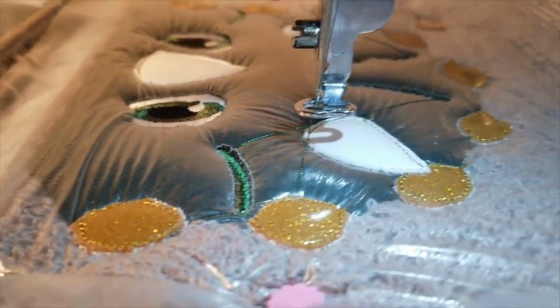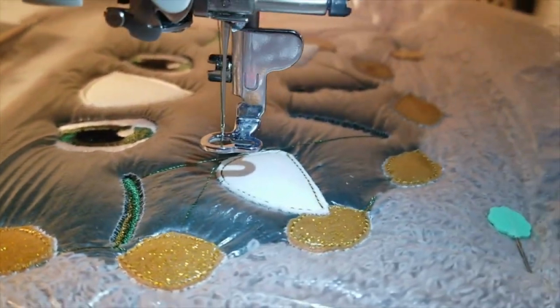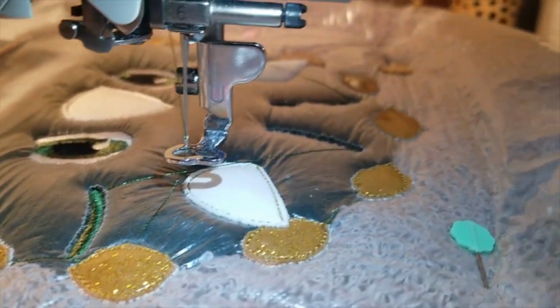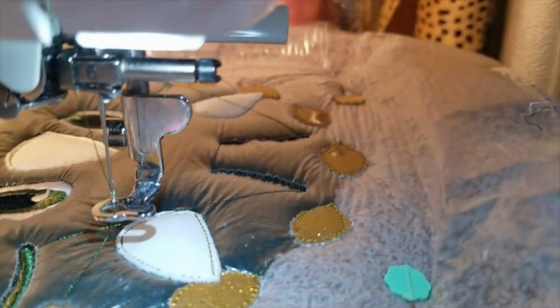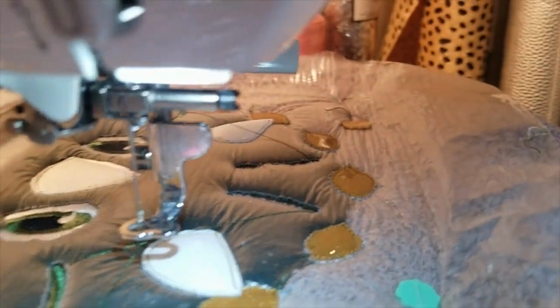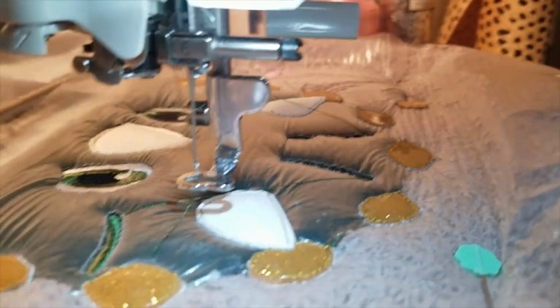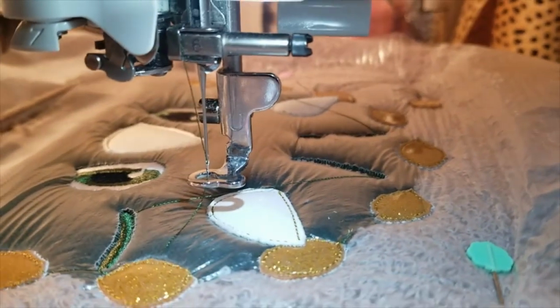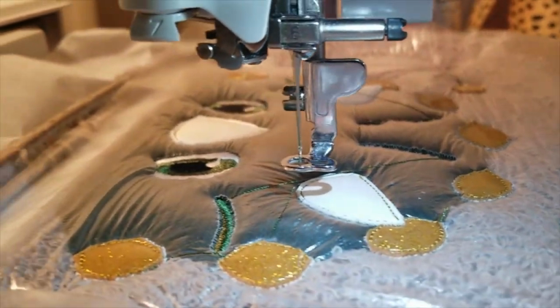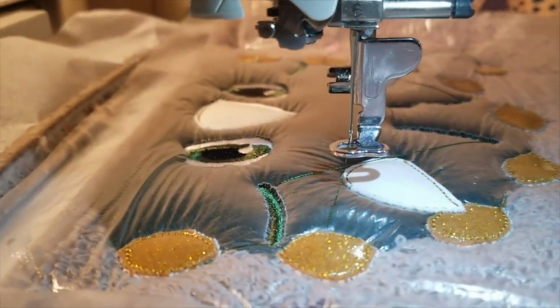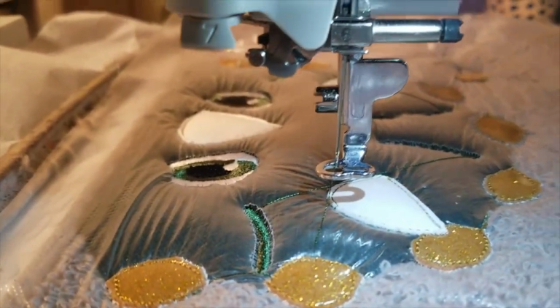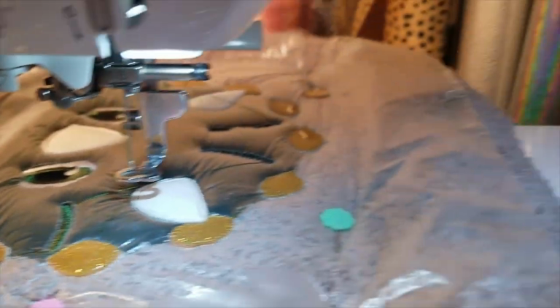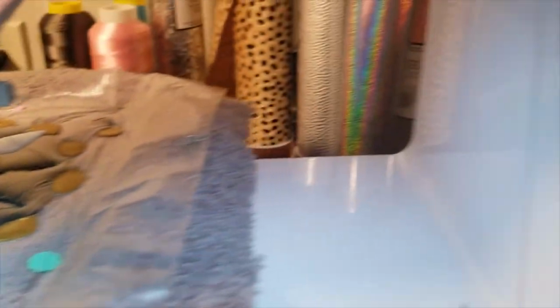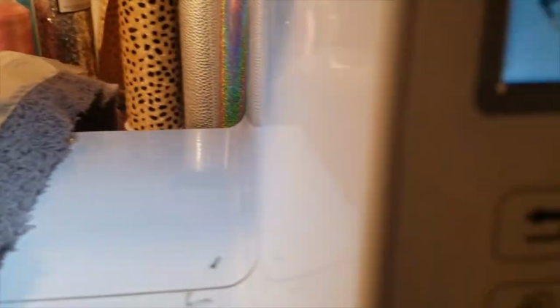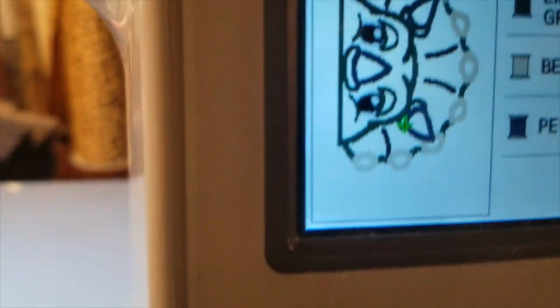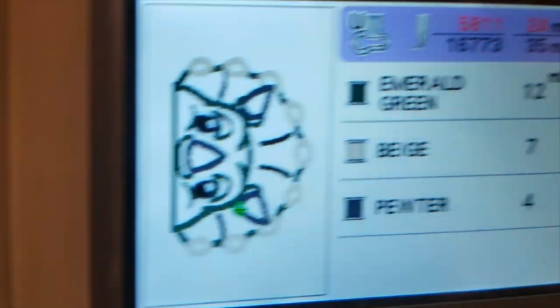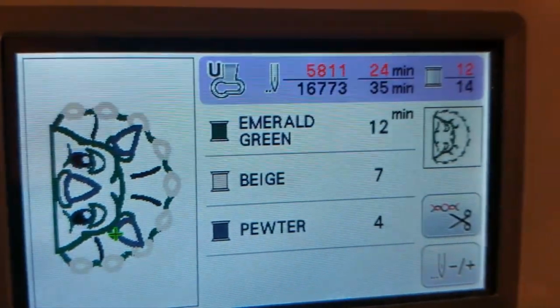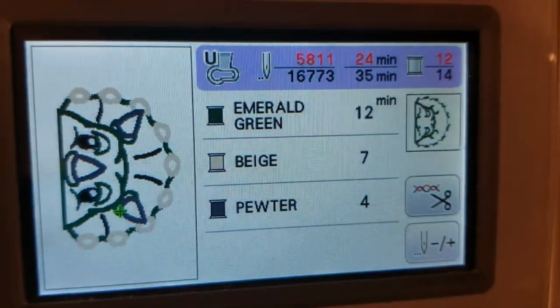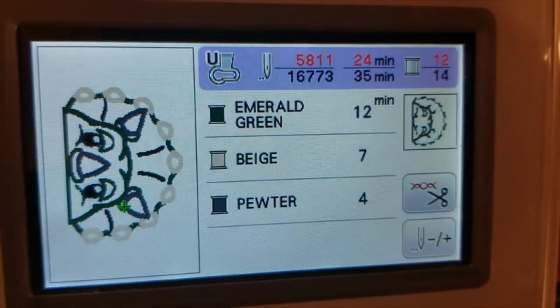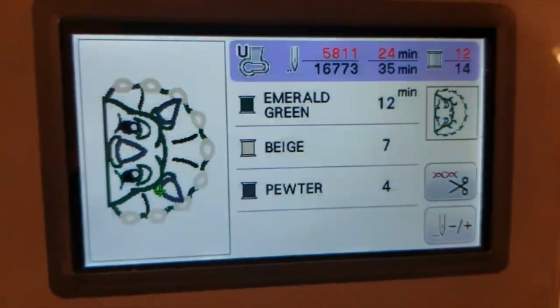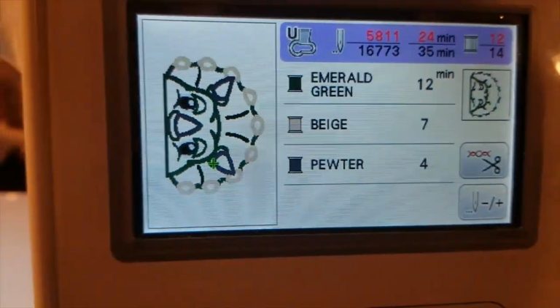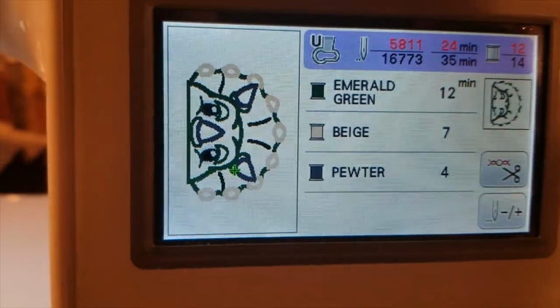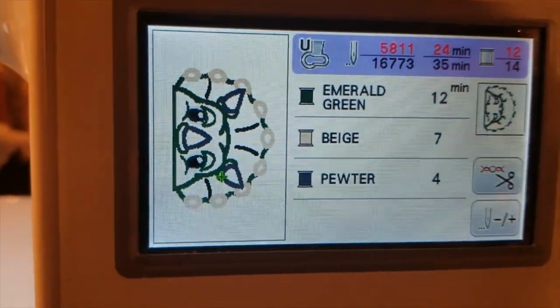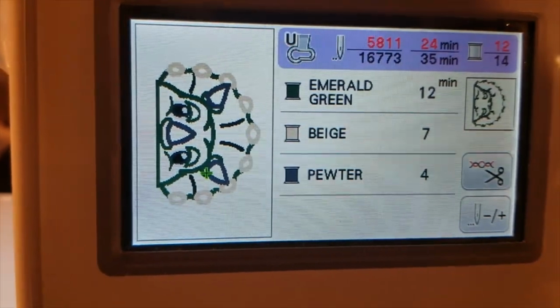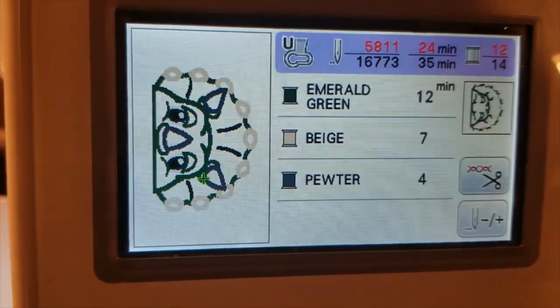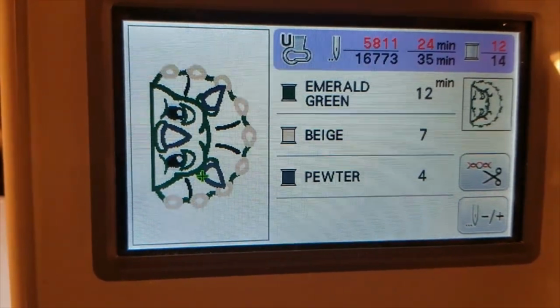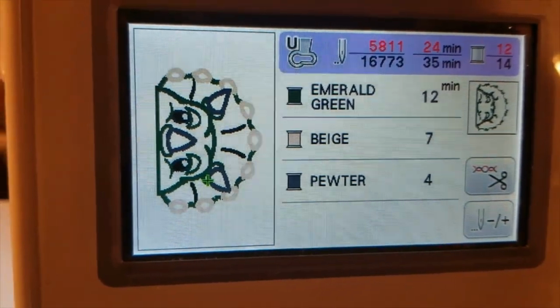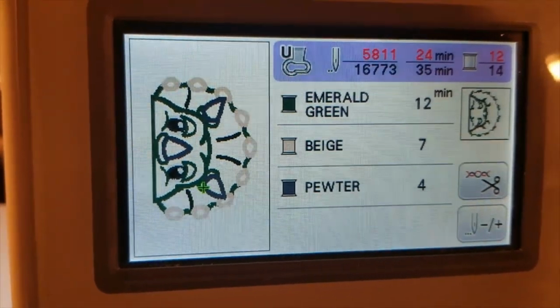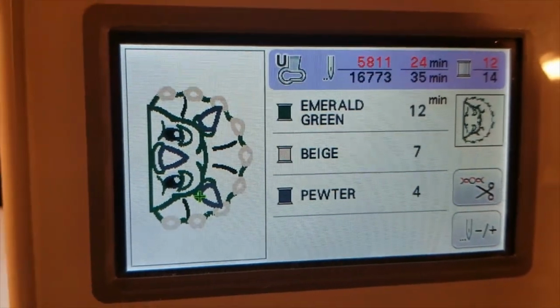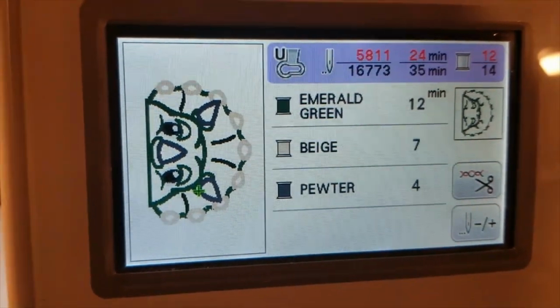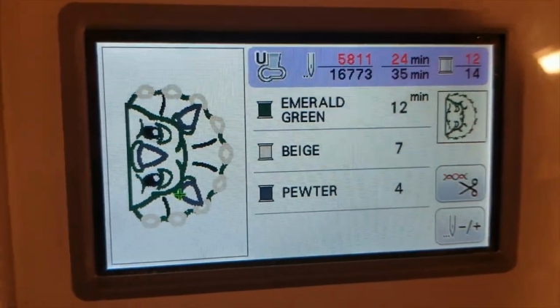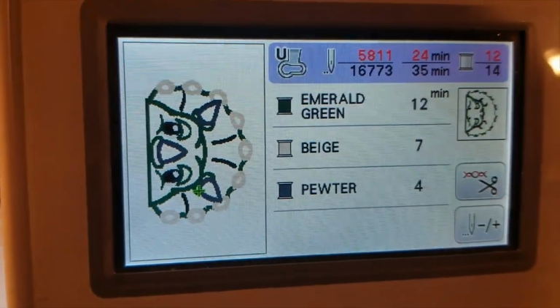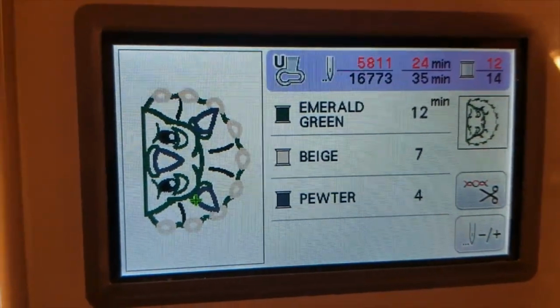Now it's going to do the detailing — it's going to run these lines. I'm doing mine in green. It did the detailing in his forehead like his wrinkles, and now it's going to go all the way around him except for the spiky pieces and the horns. We only have three steps left to go.